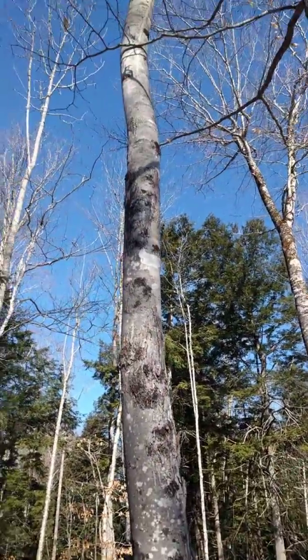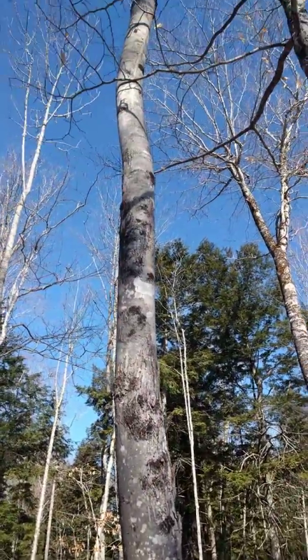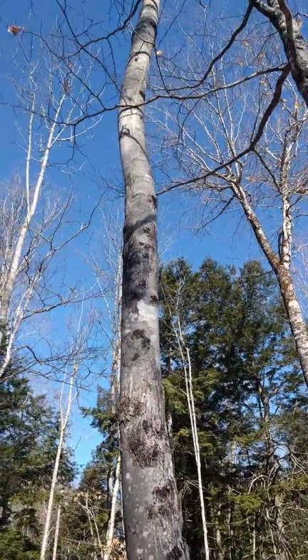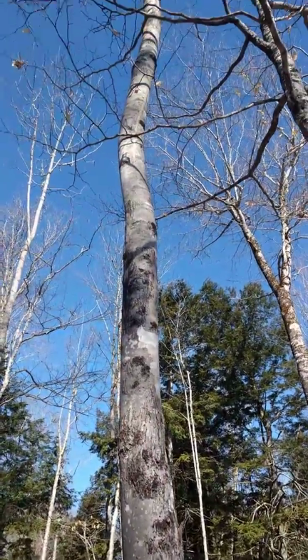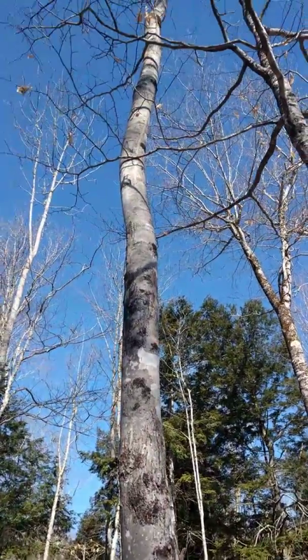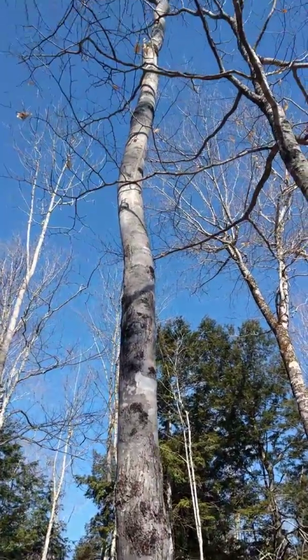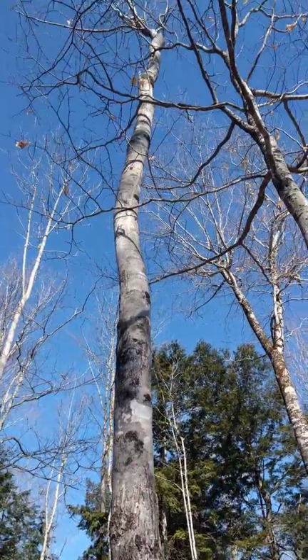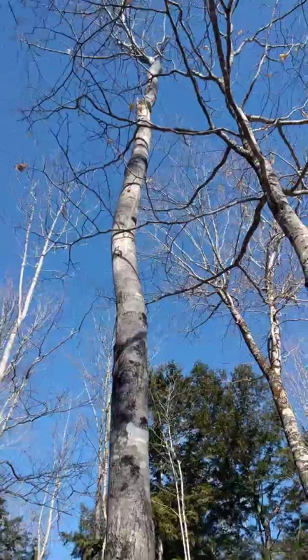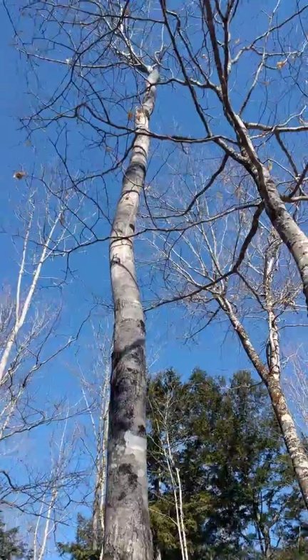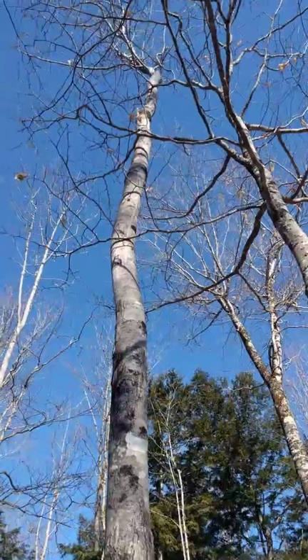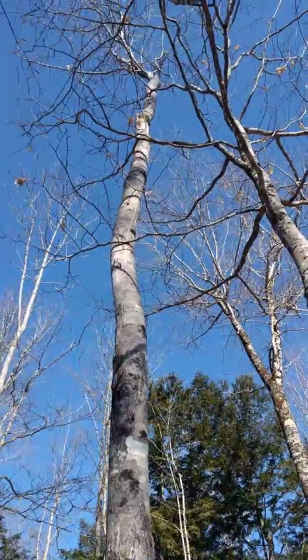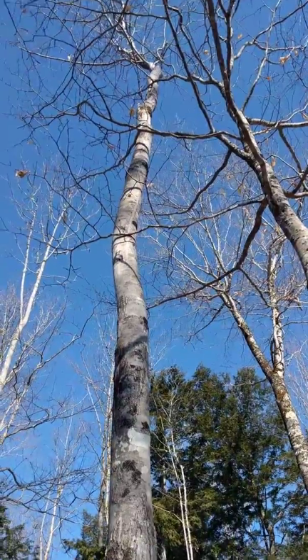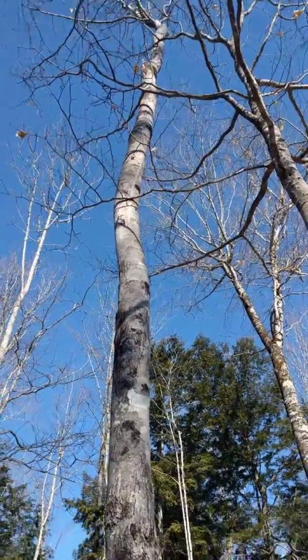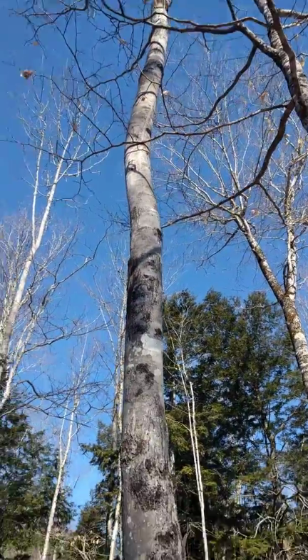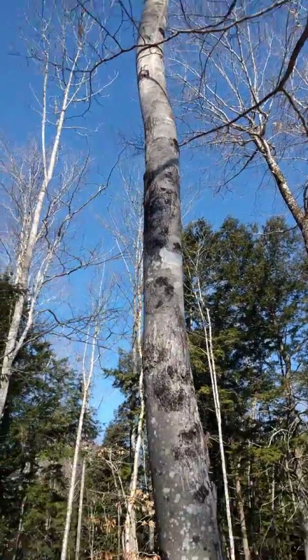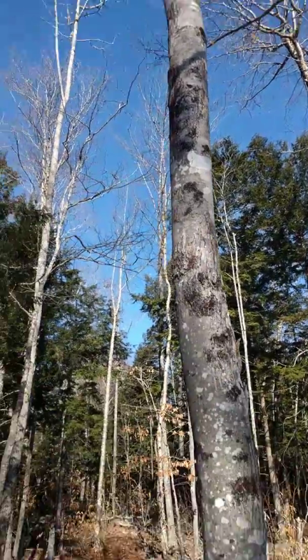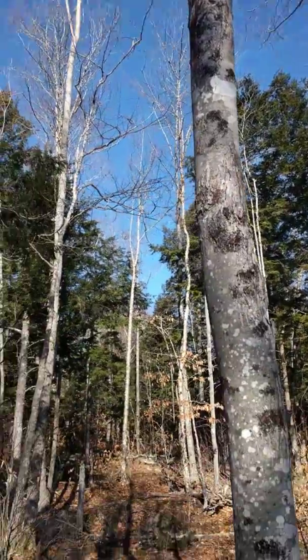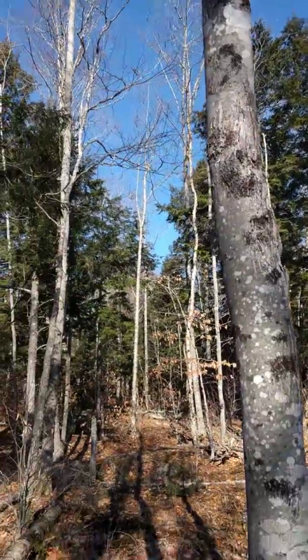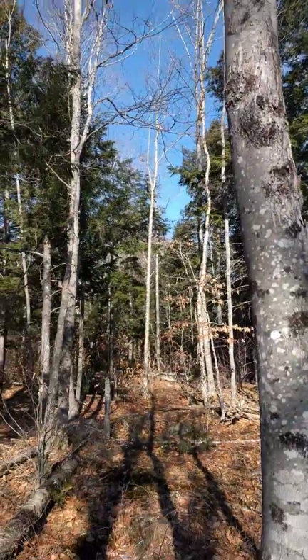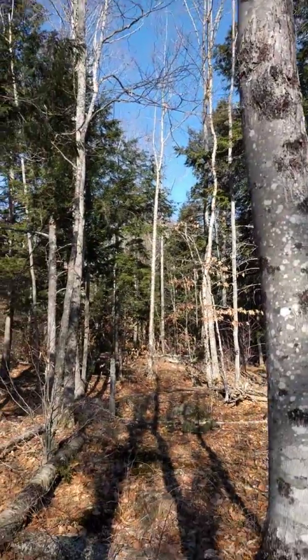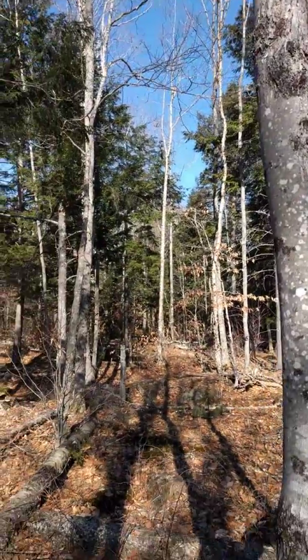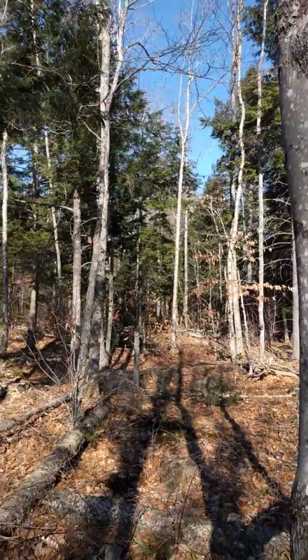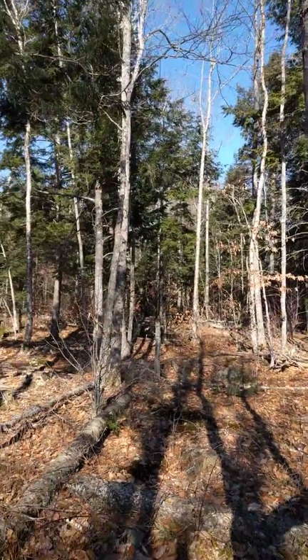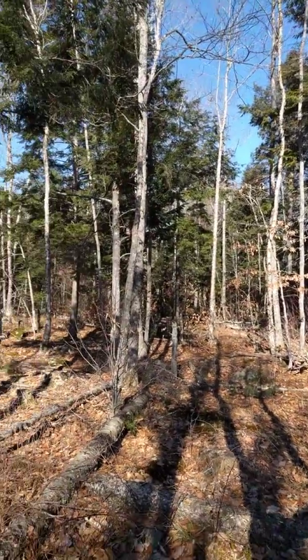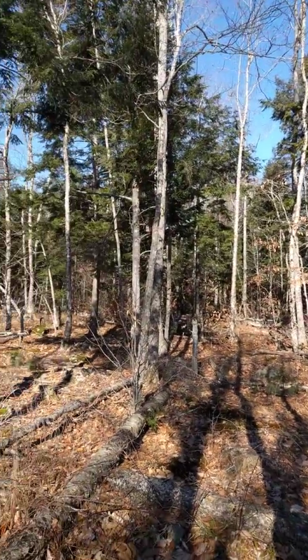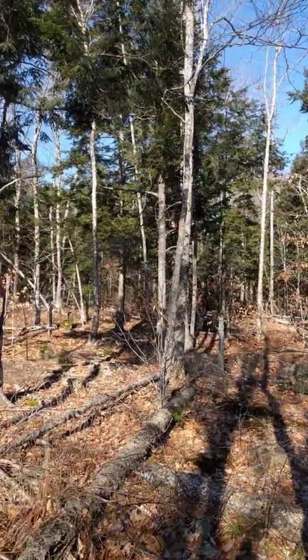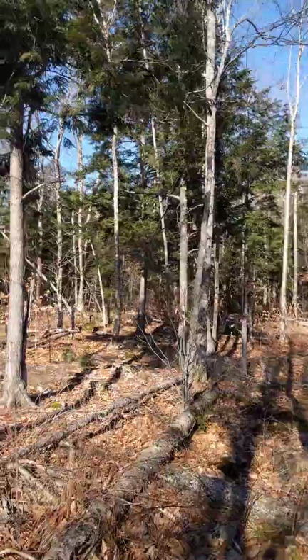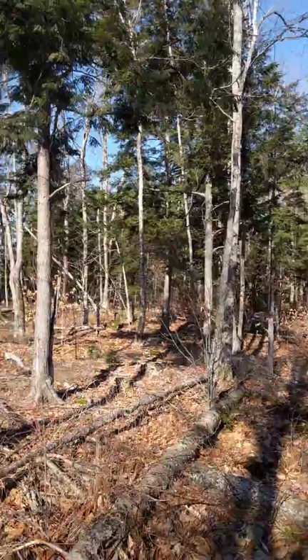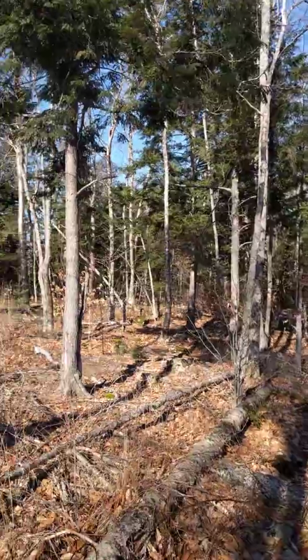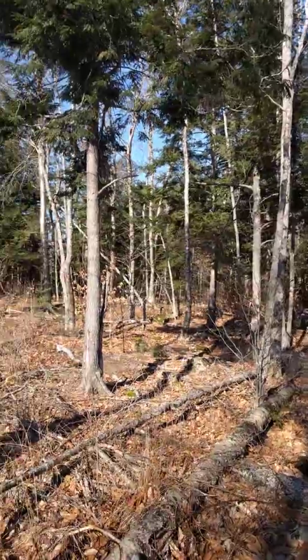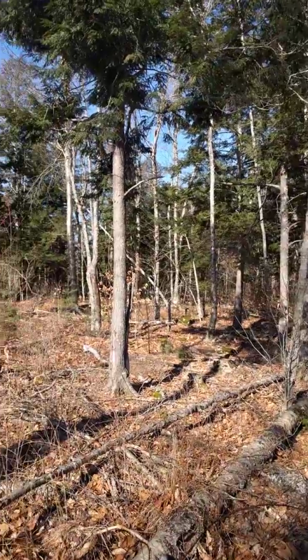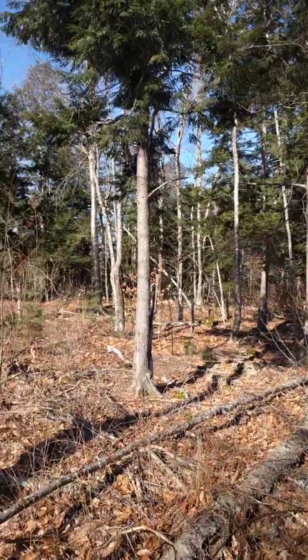Yeah, that's a maple tree, and that's not a great crop tree. I don't think we hacked that one, although it does have a wound here.